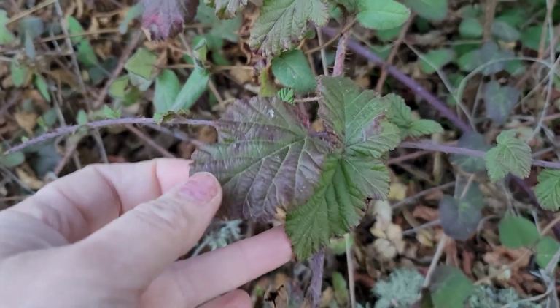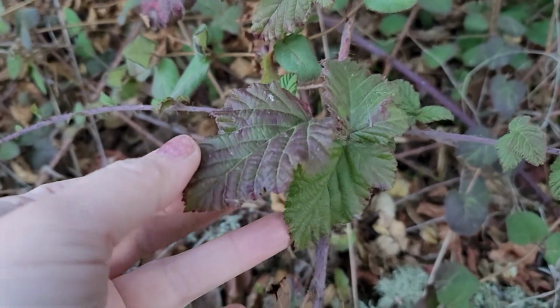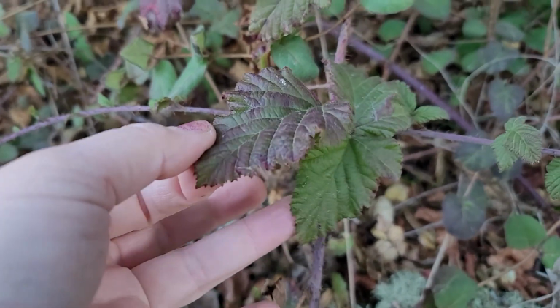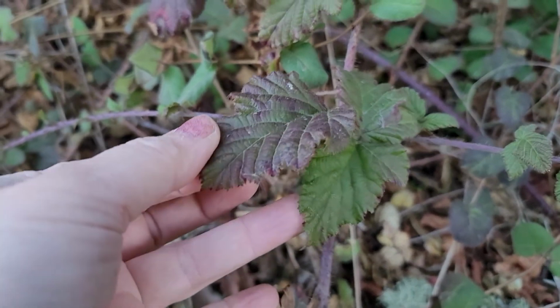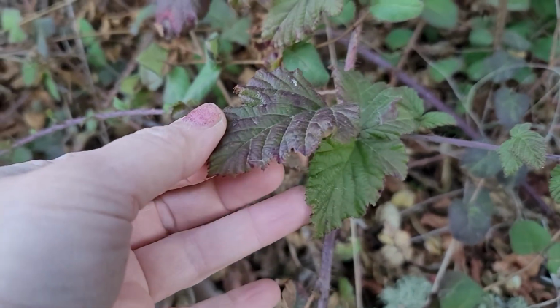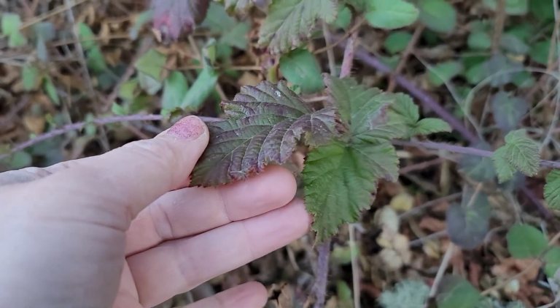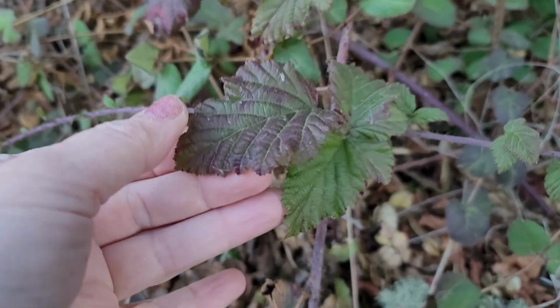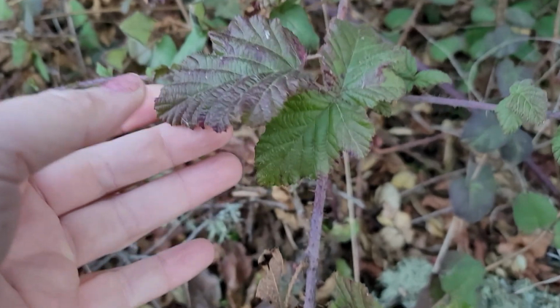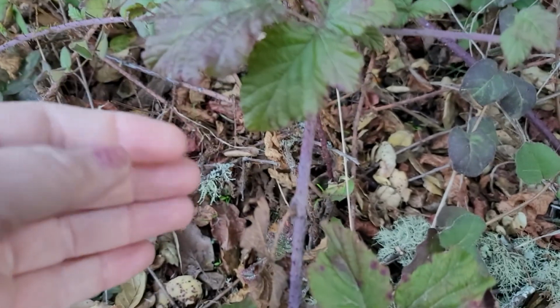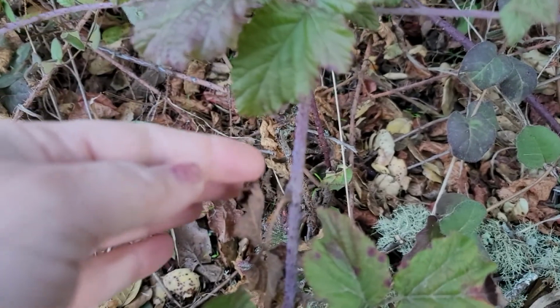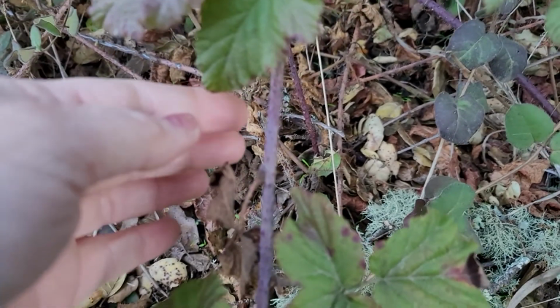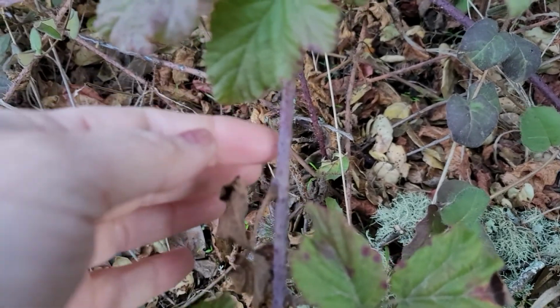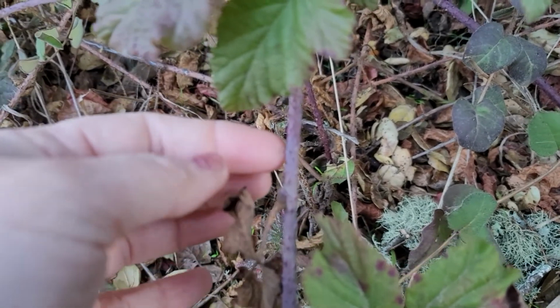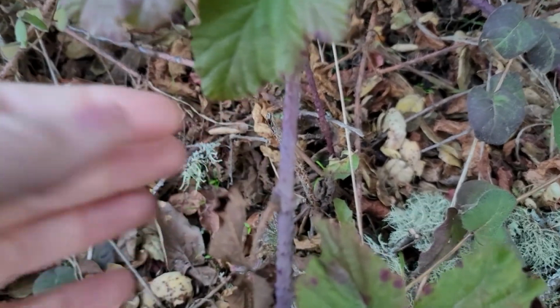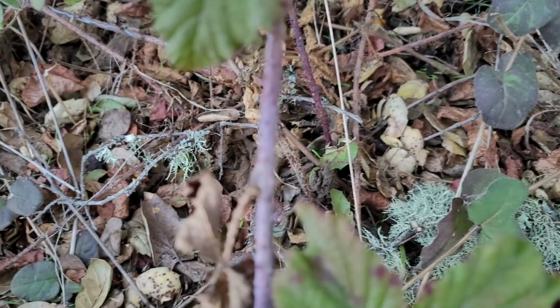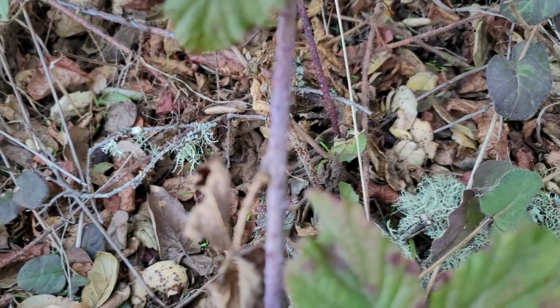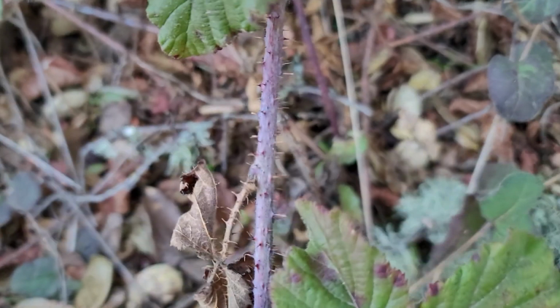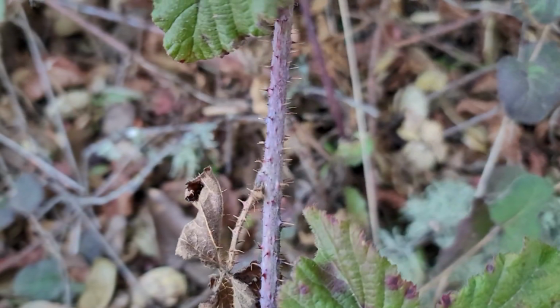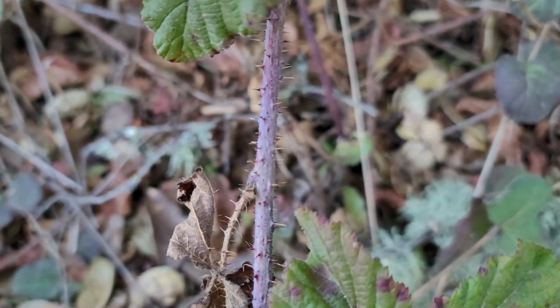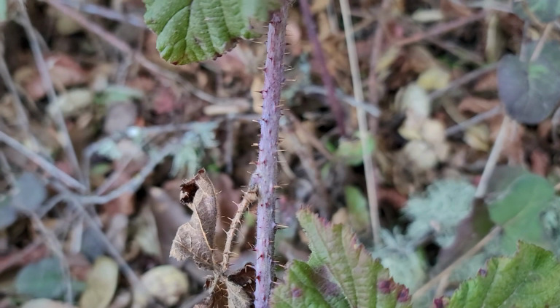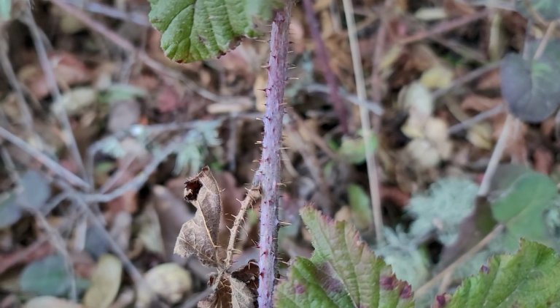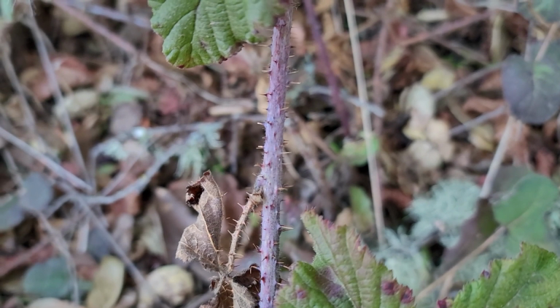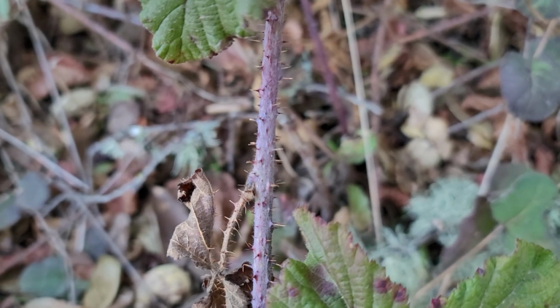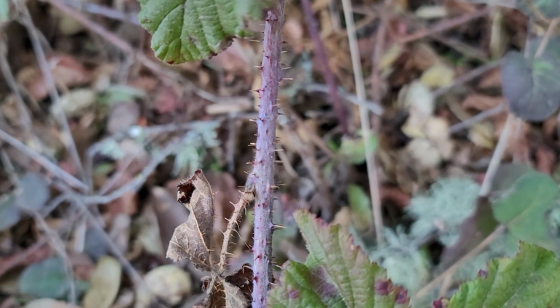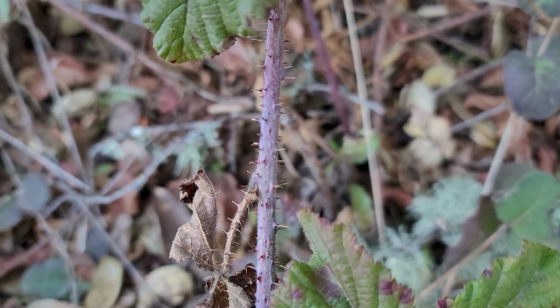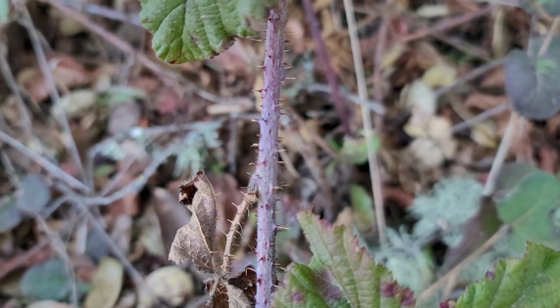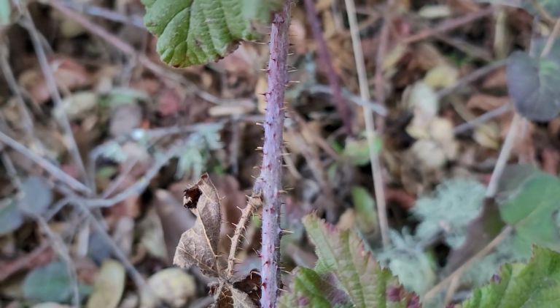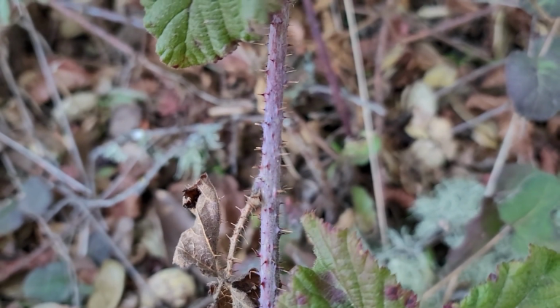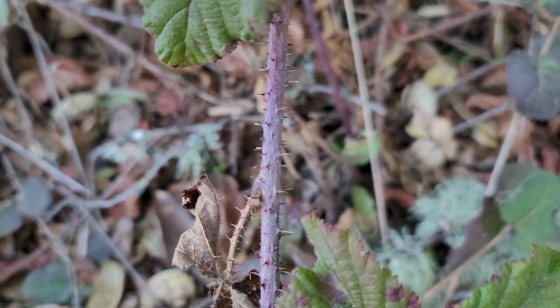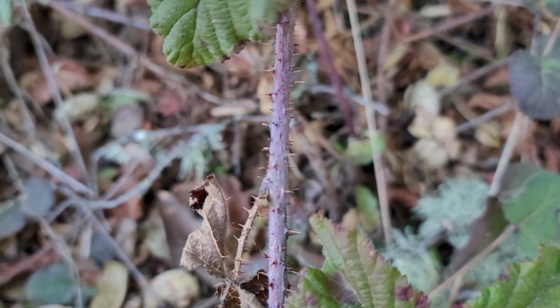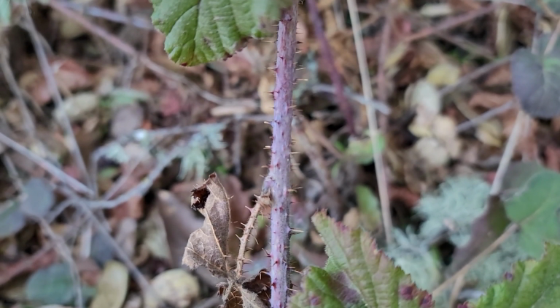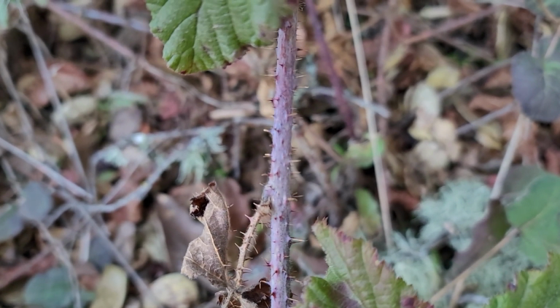The edges are serrated like a knife, and if you look at the vine here you can see that there are lots of thorns — a lot more than a Himalayan blackberry or a rosebush.